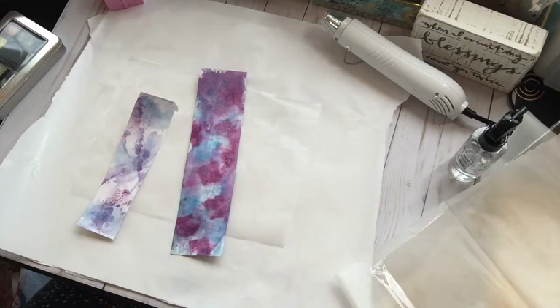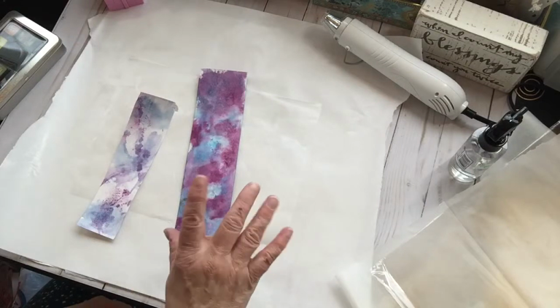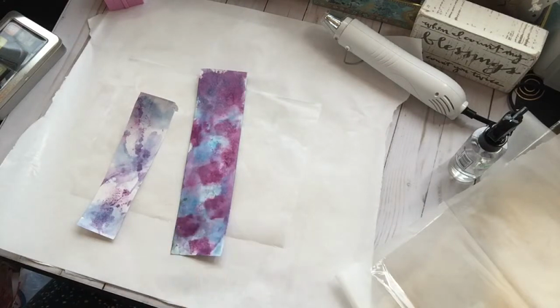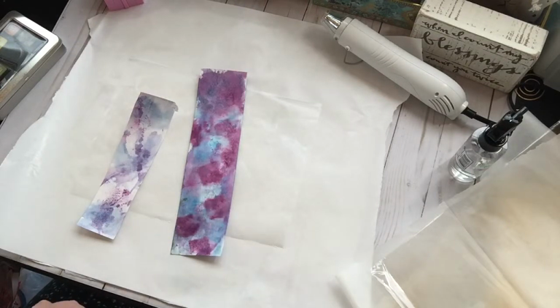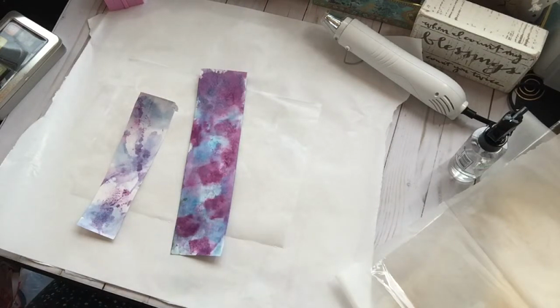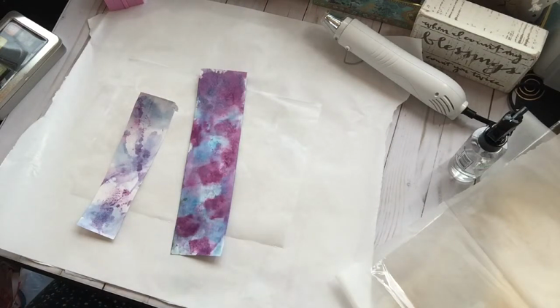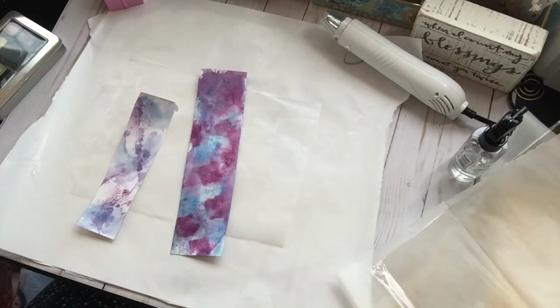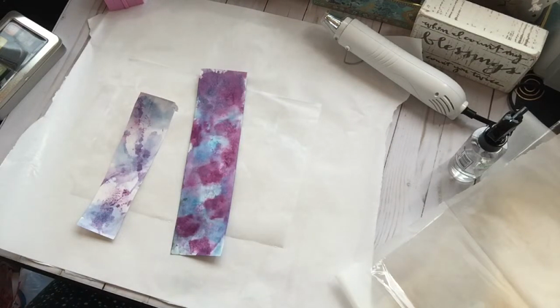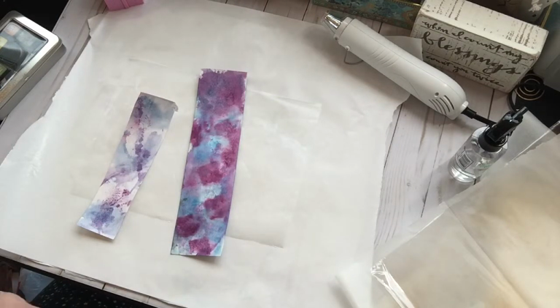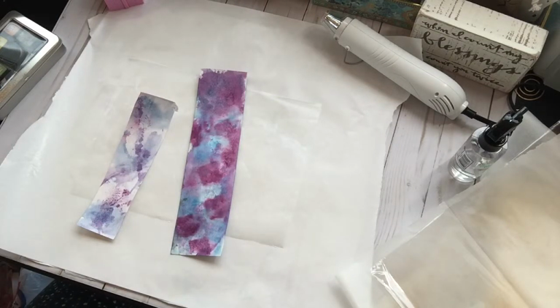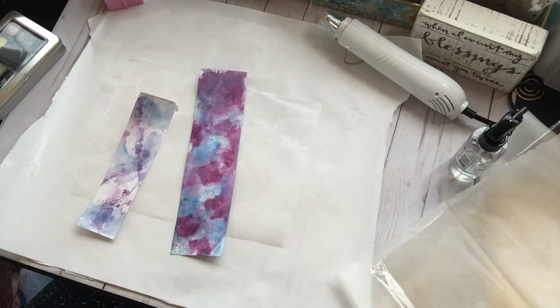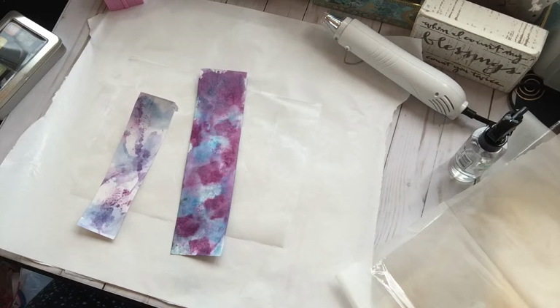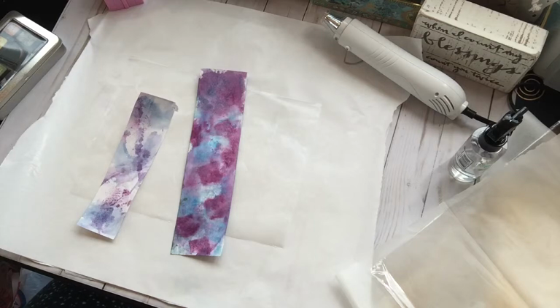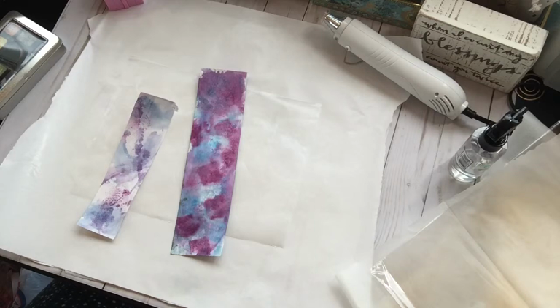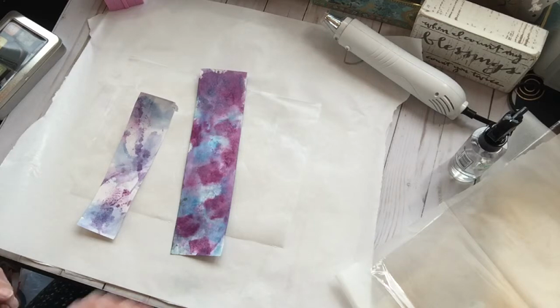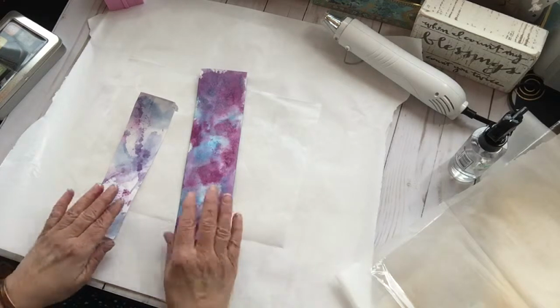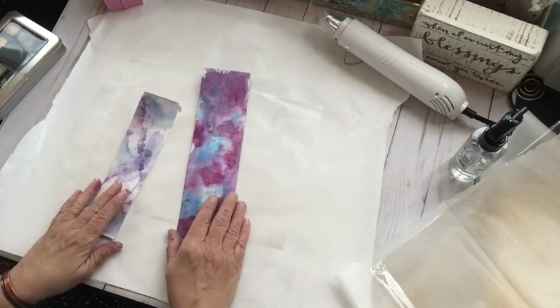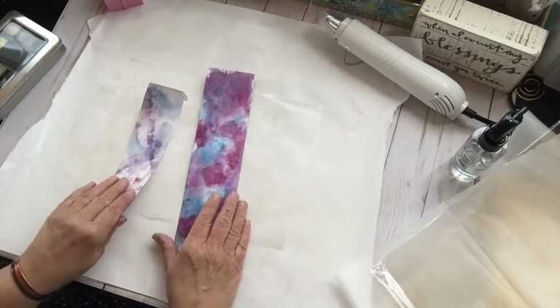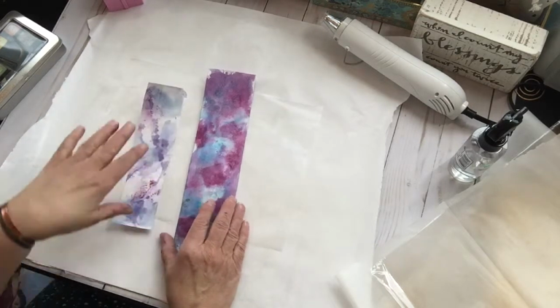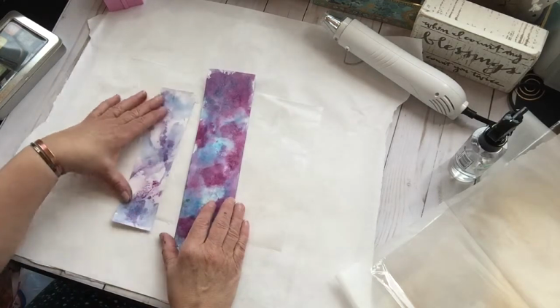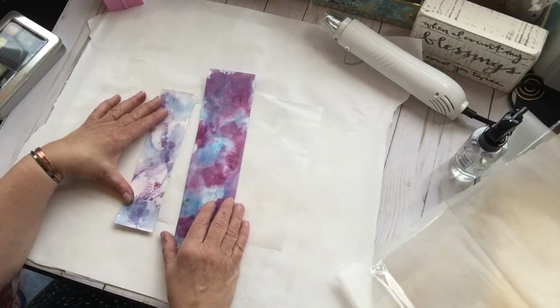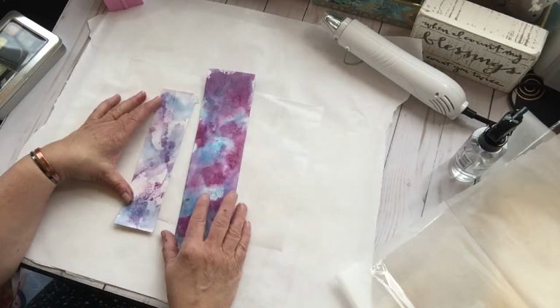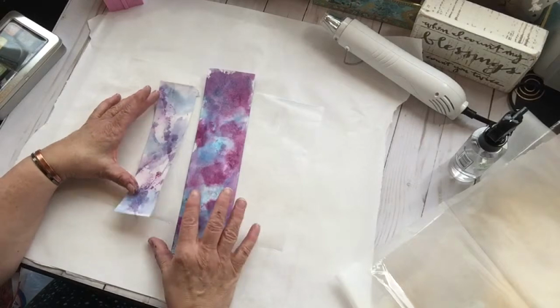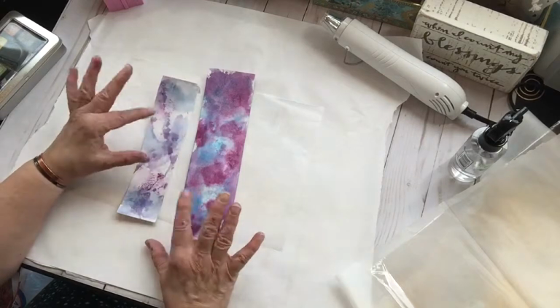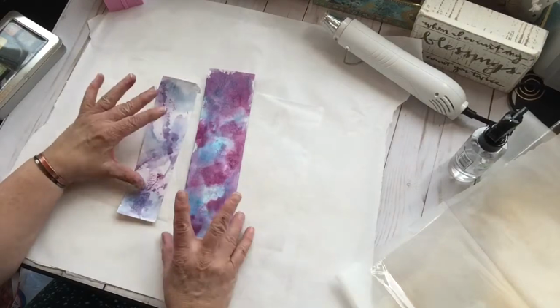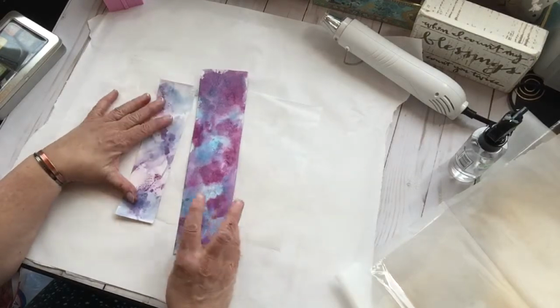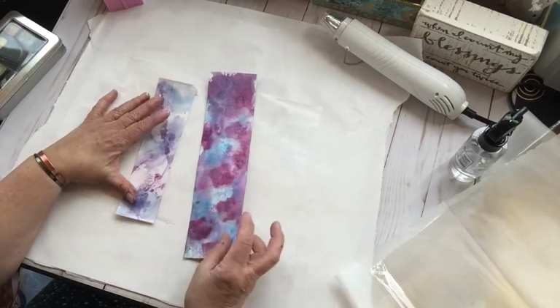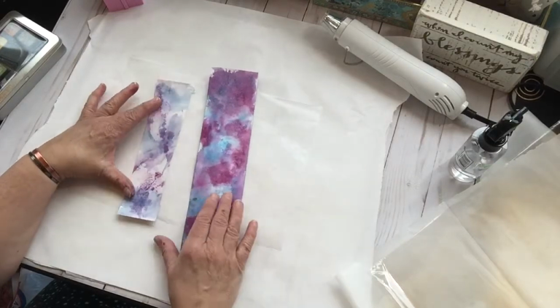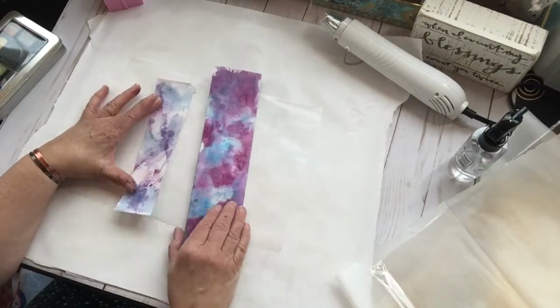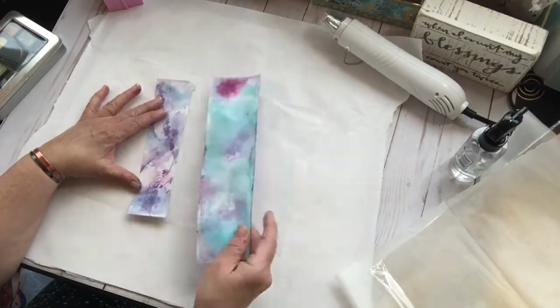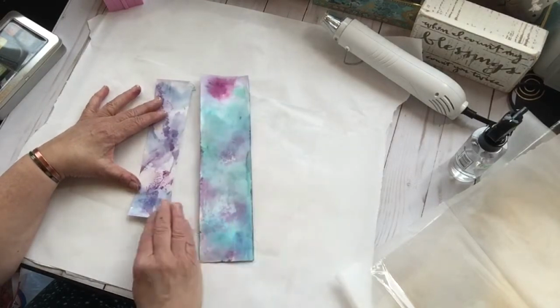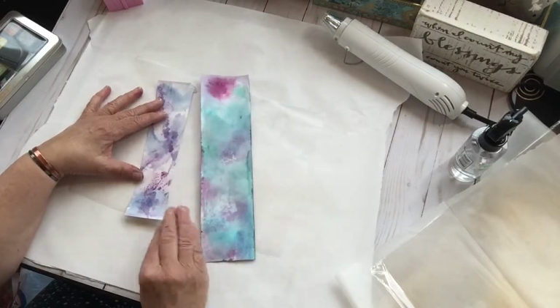Hi everybody, it's Martha. Welcome back. I am here right now playing with this stuff and I thought I'd just turn the video on so that you guys could play with me.